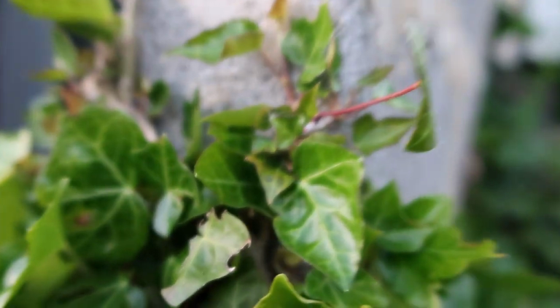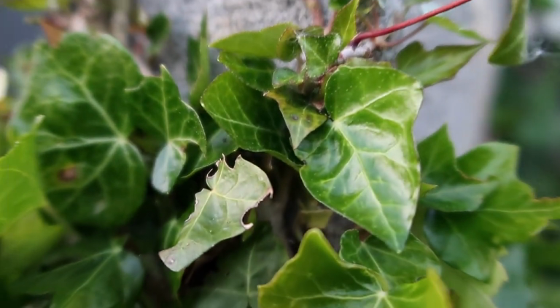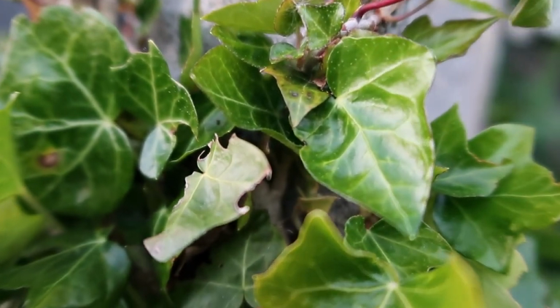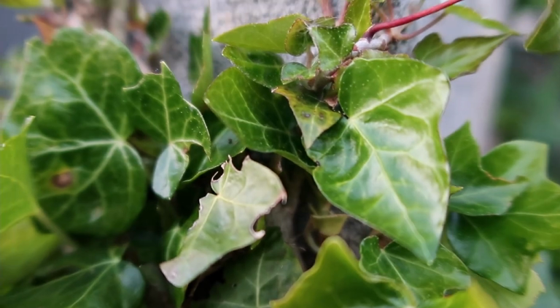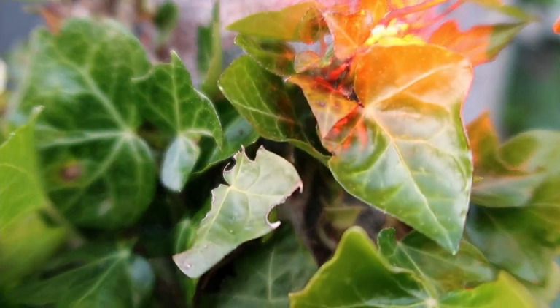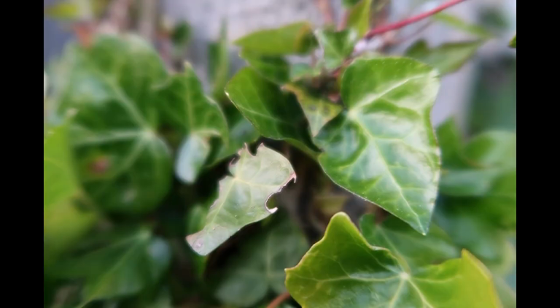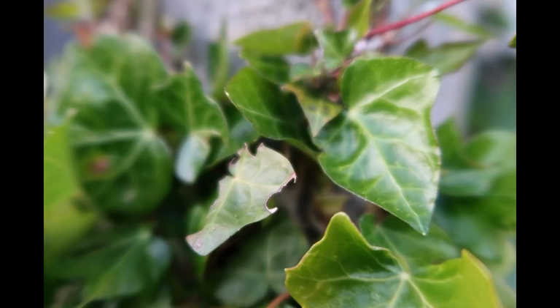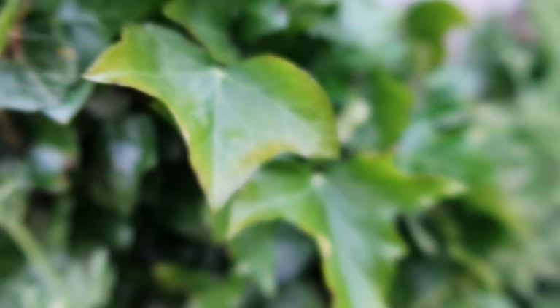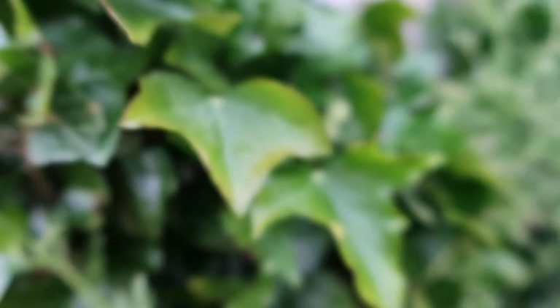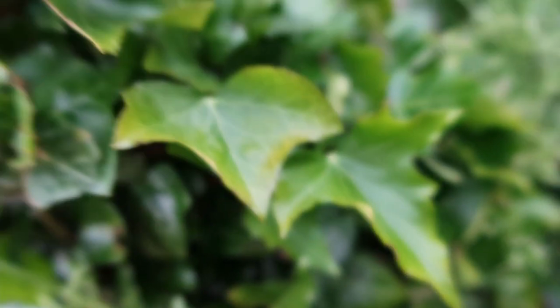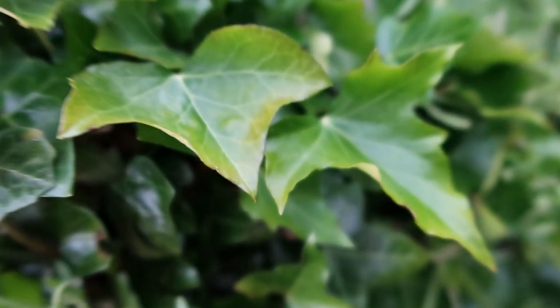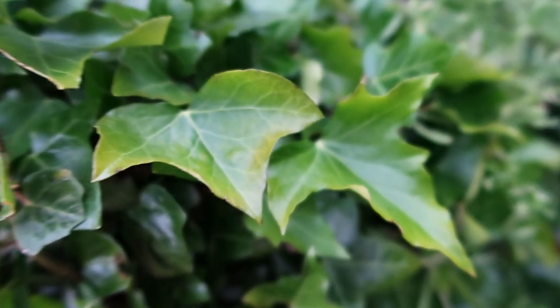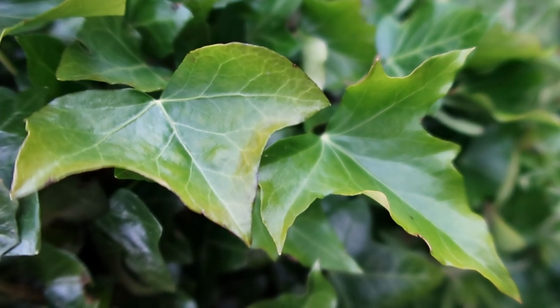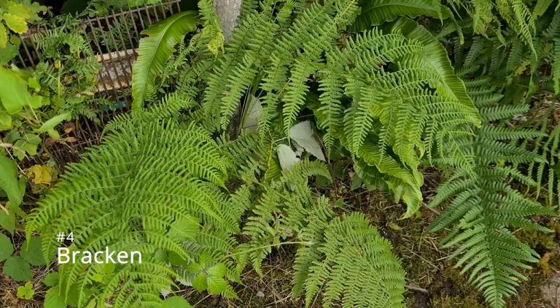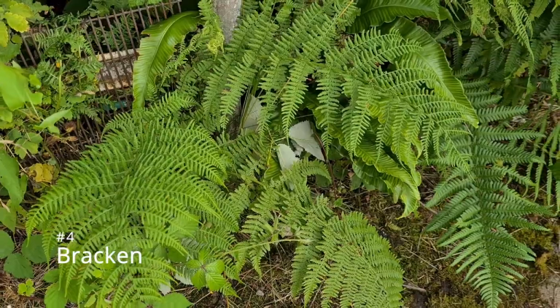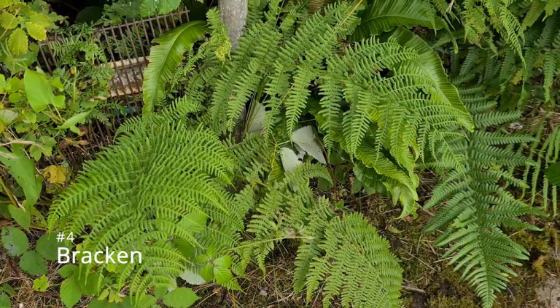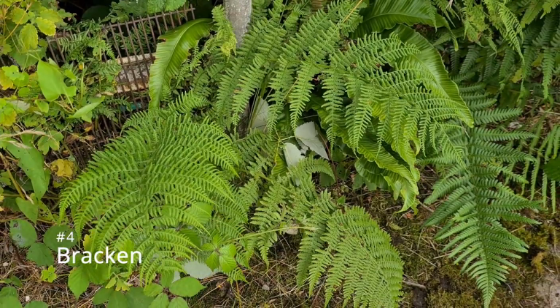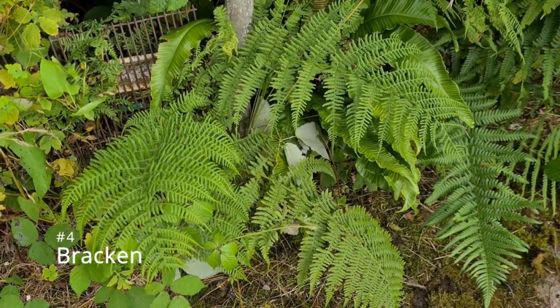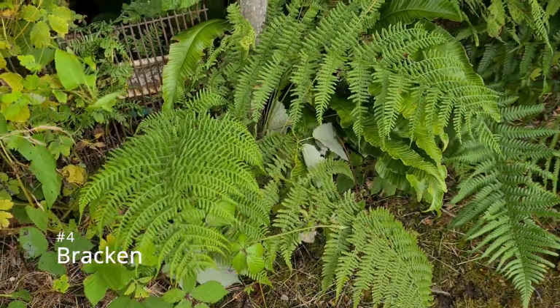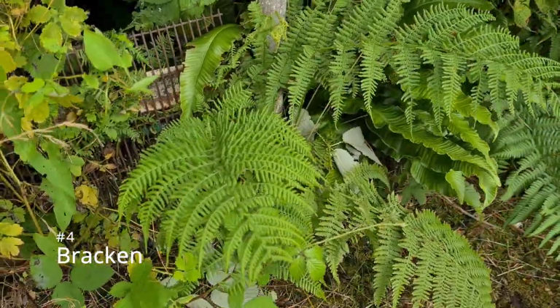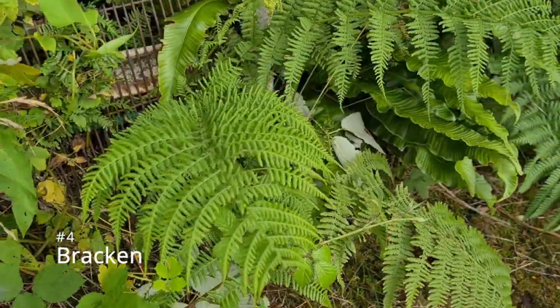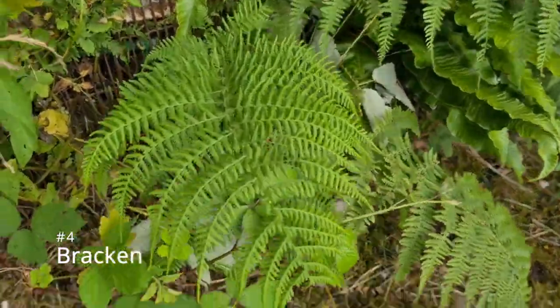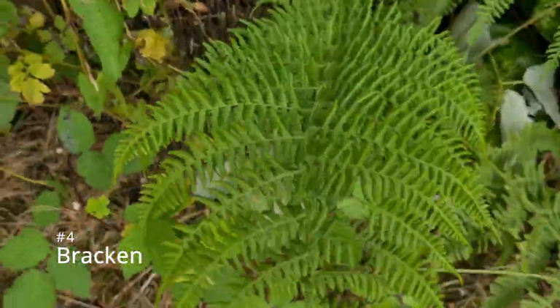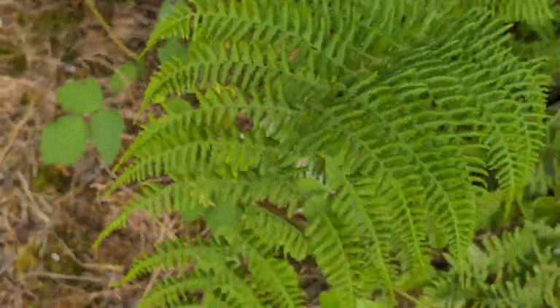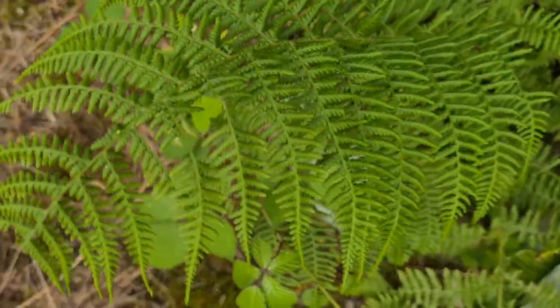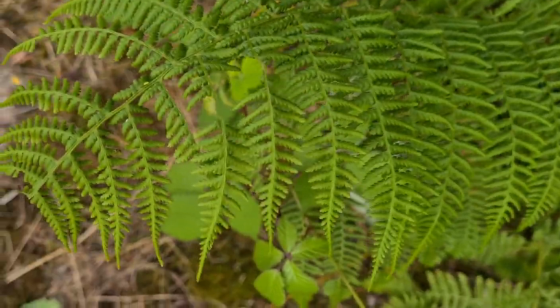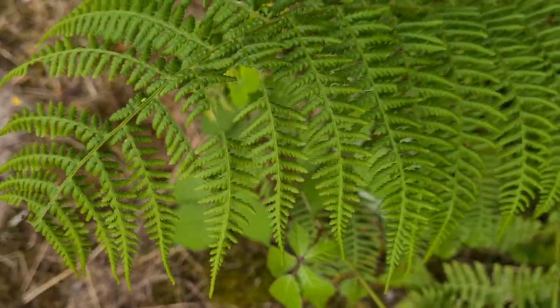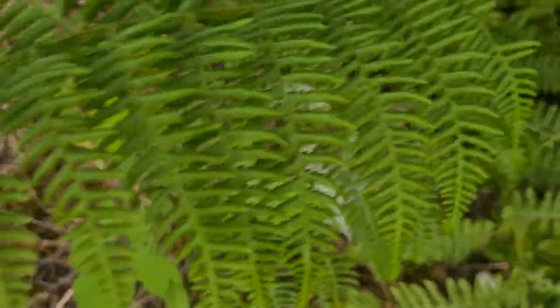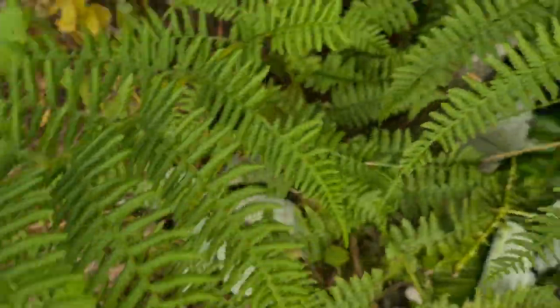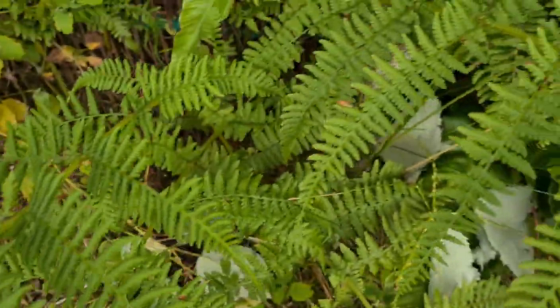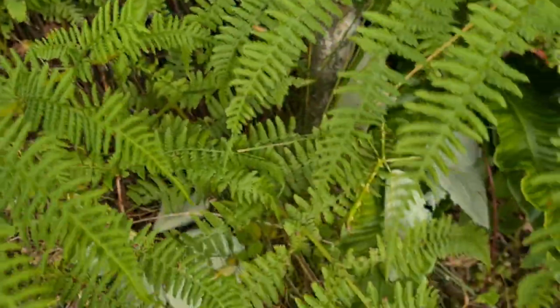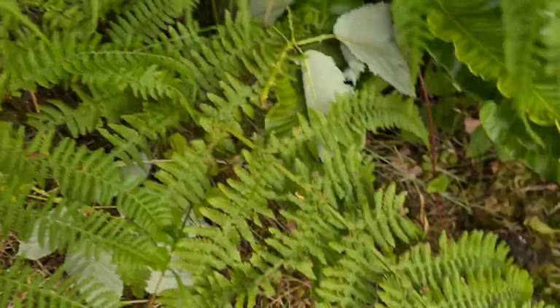Ivy is very hard to get rid of, and its dense foliage ensures that nothing else around it survives. The fourth one is bracken, which is very popular and tends to be associated with a couple of other weeds at low level with its ferns.